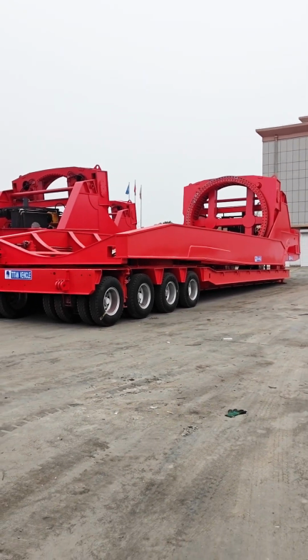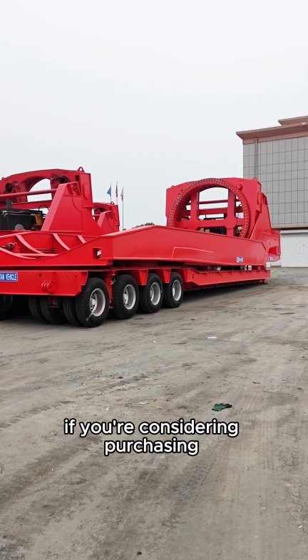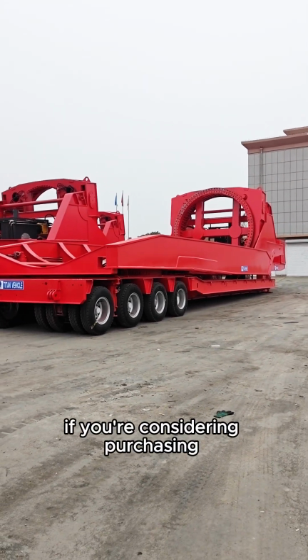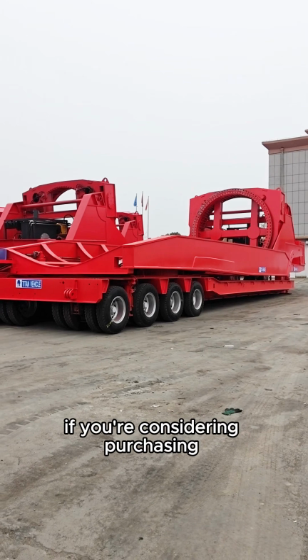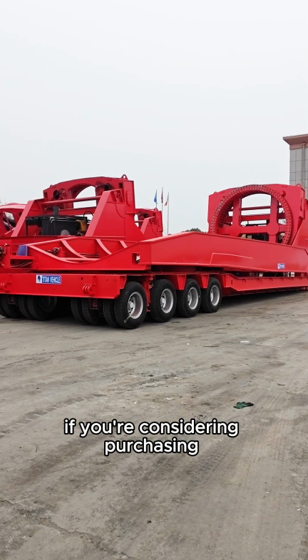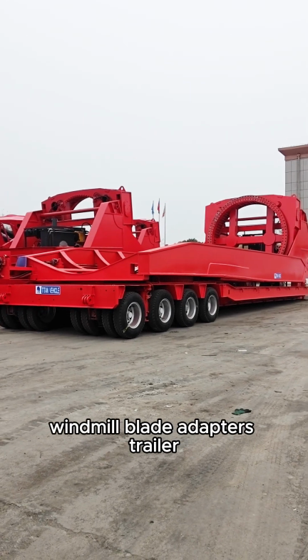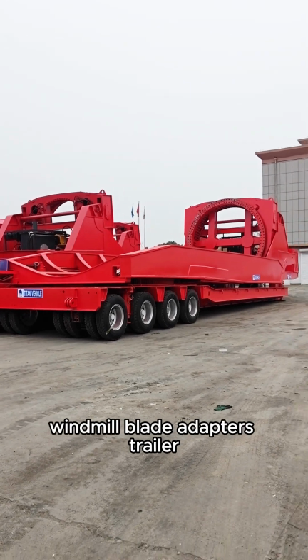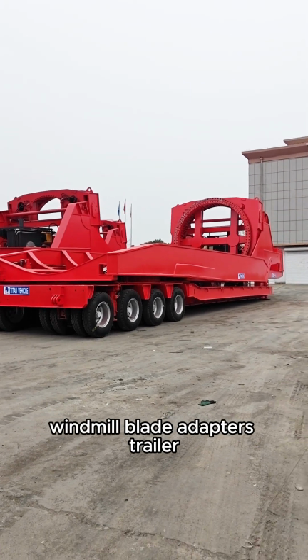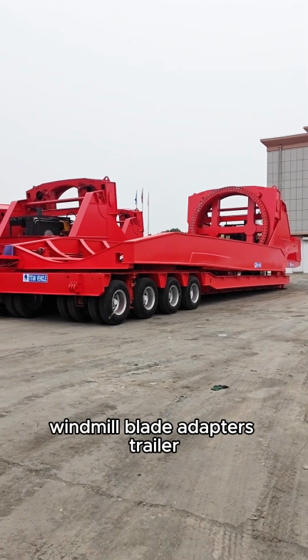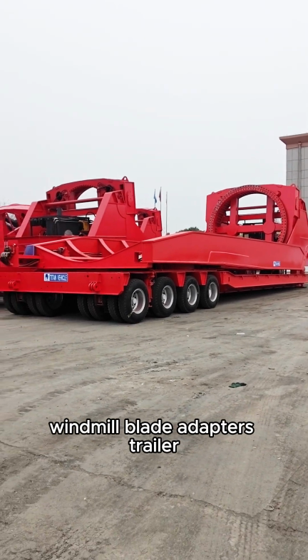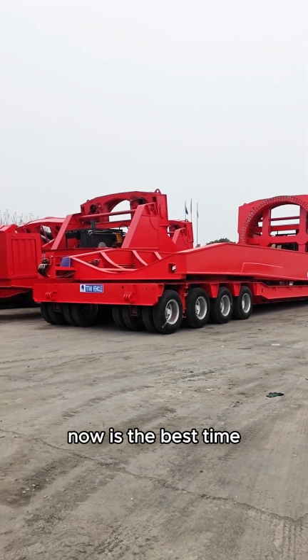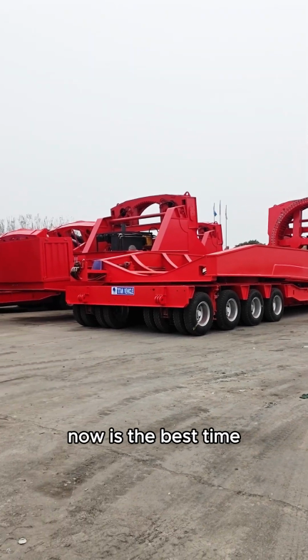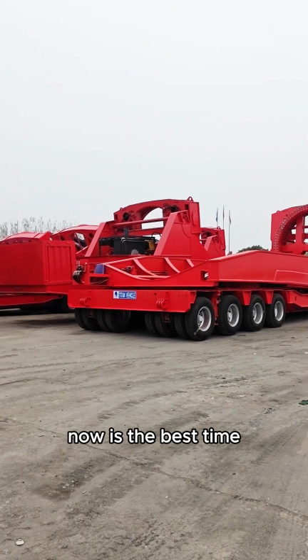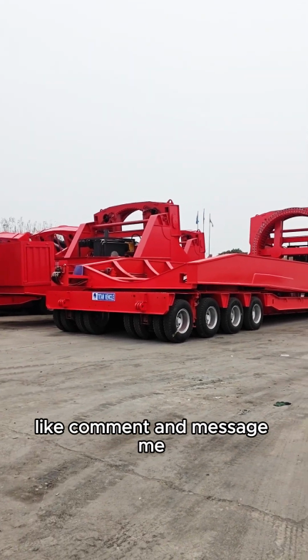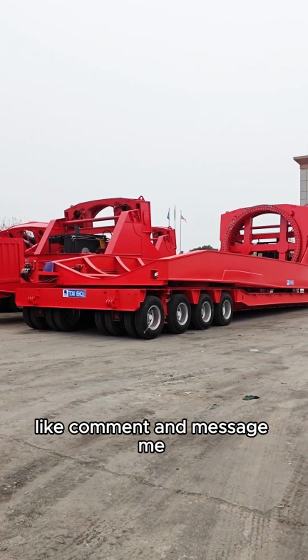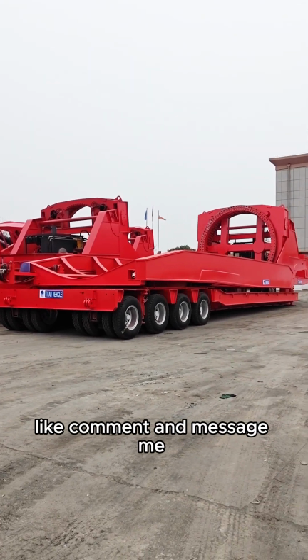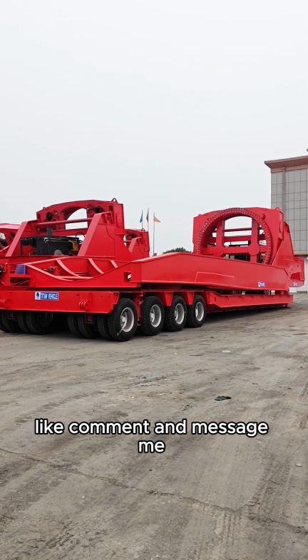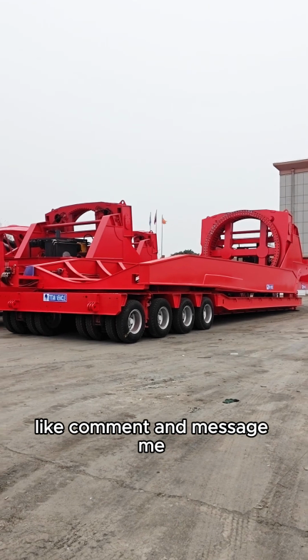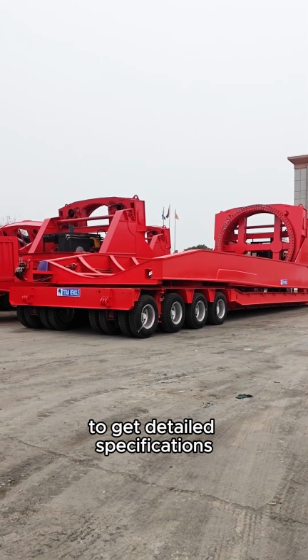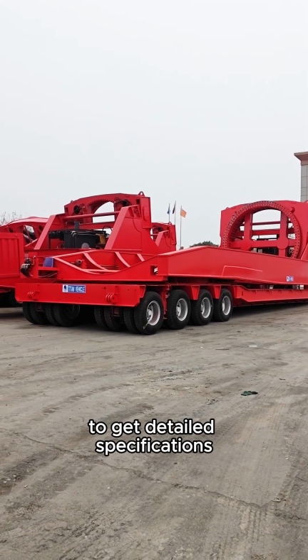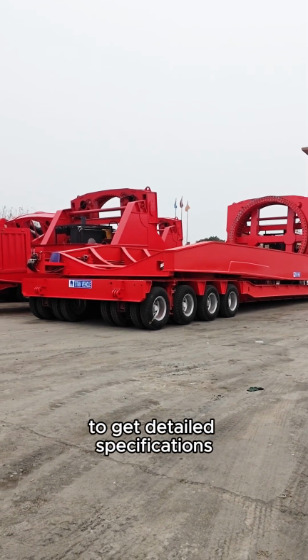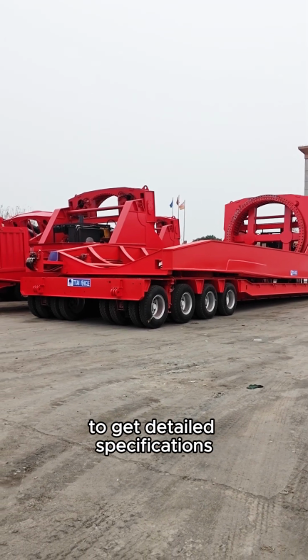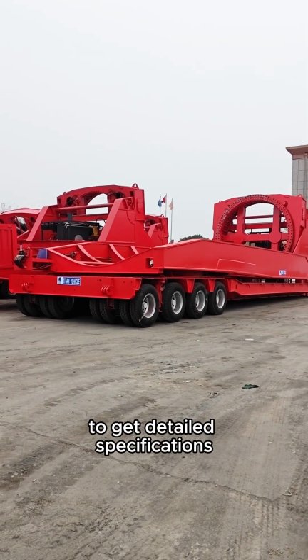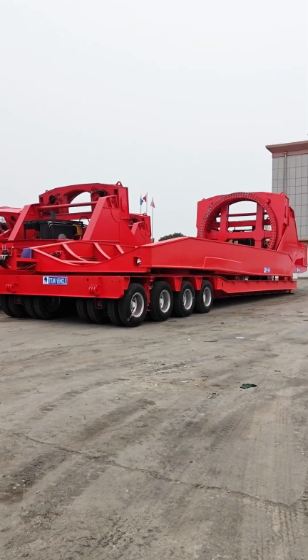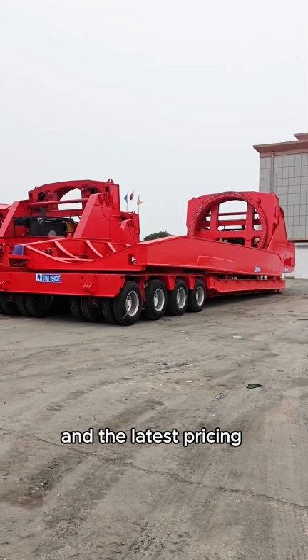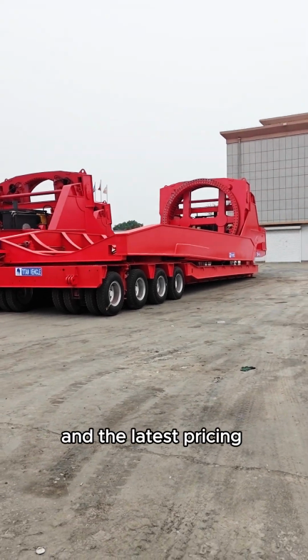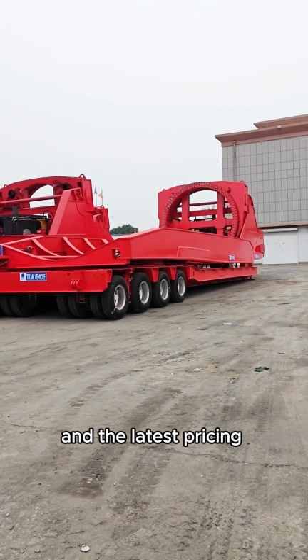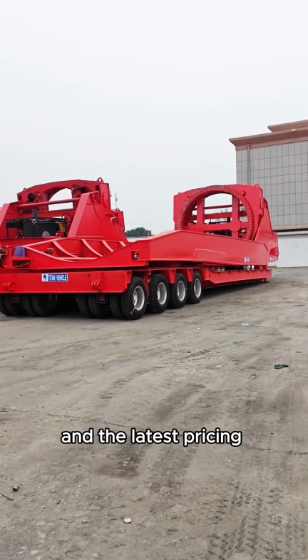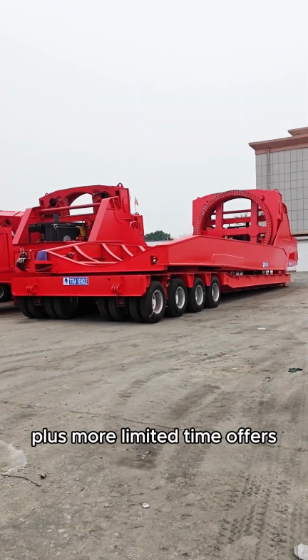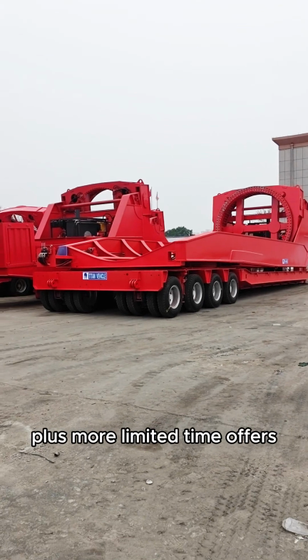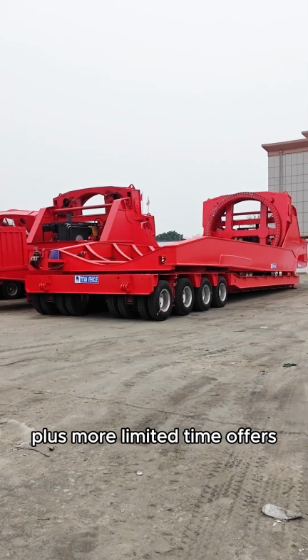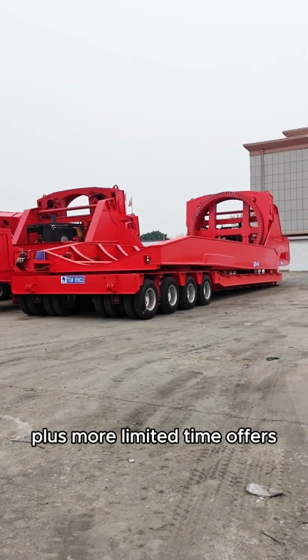If you're considering purchasing windmill blade adapter trailers, now is the best time. Like, comment, and message me to get detailed specifications and the latest pricing, plus more limited time offers.